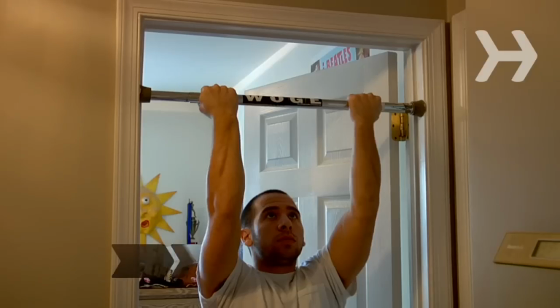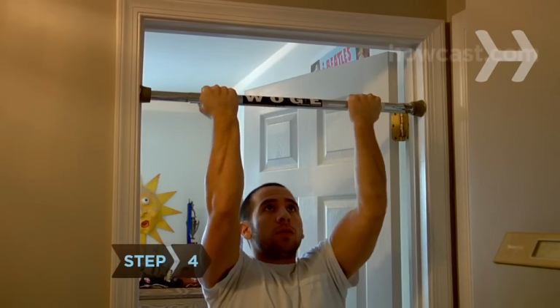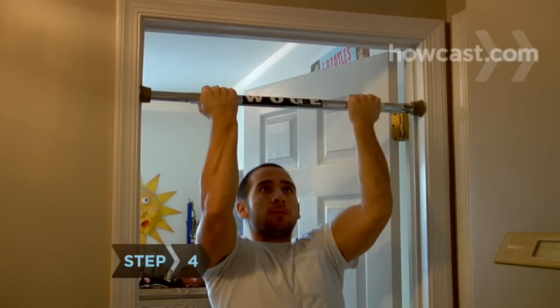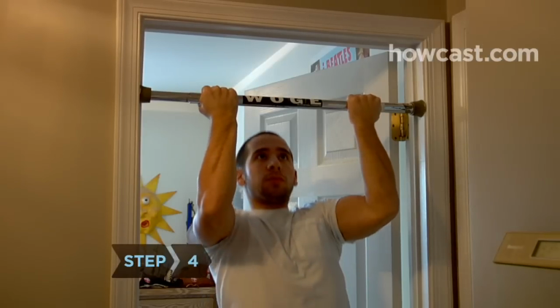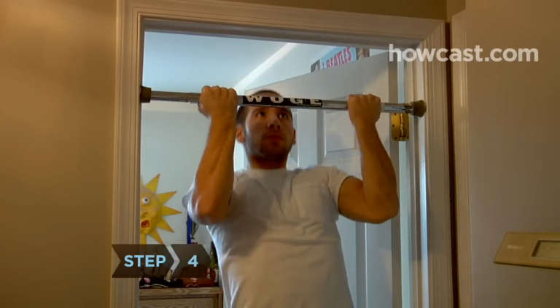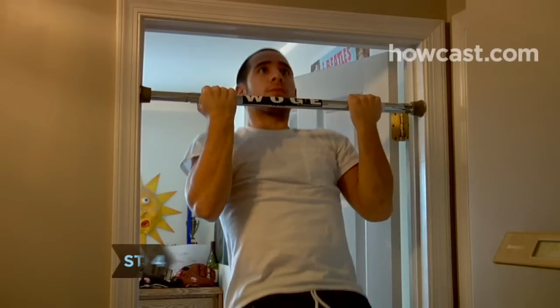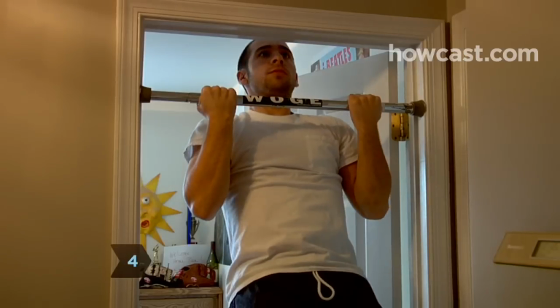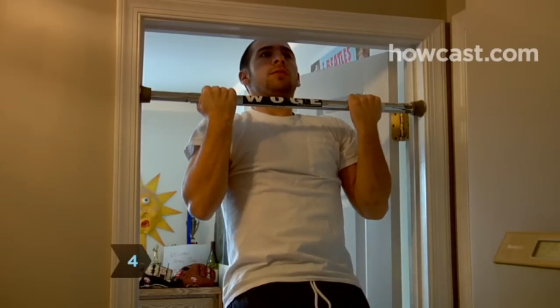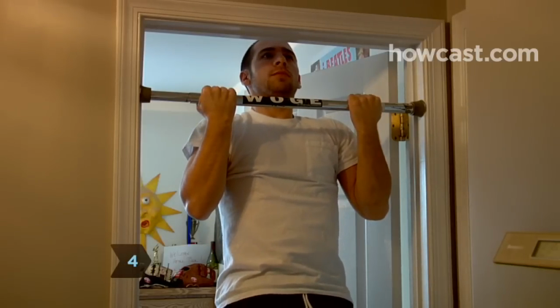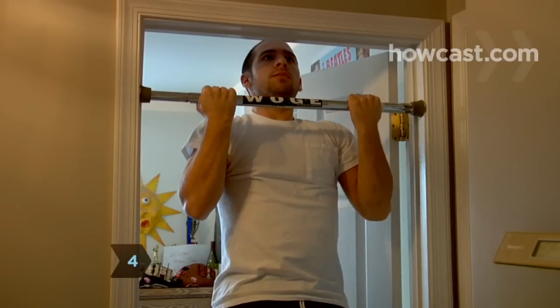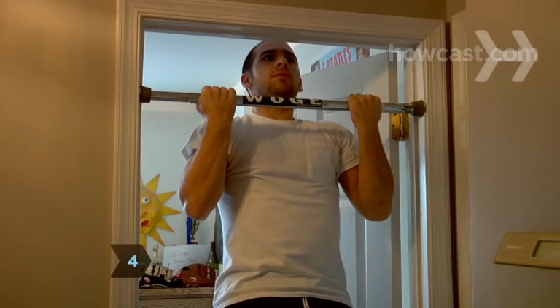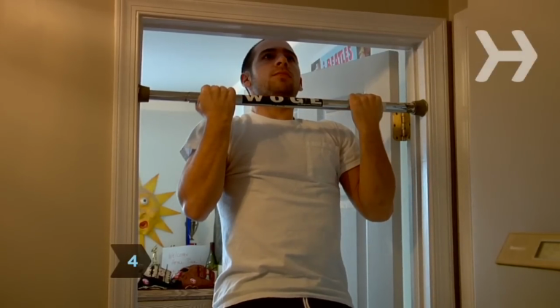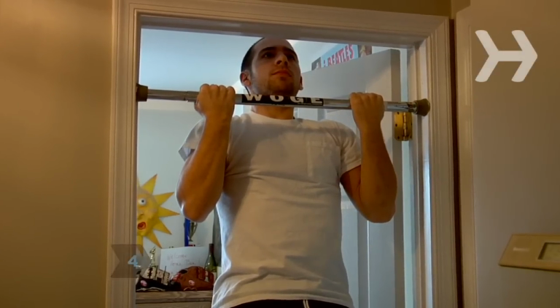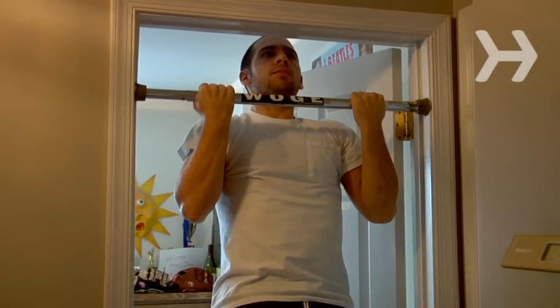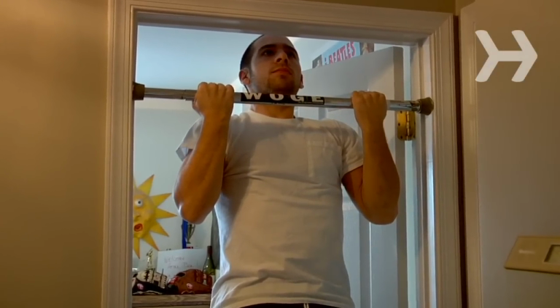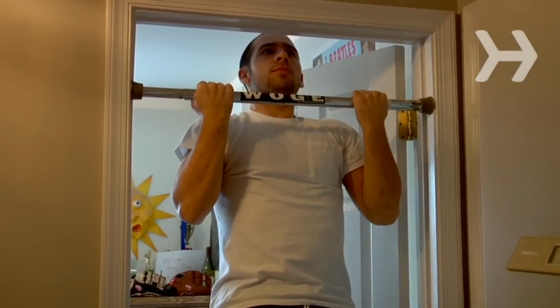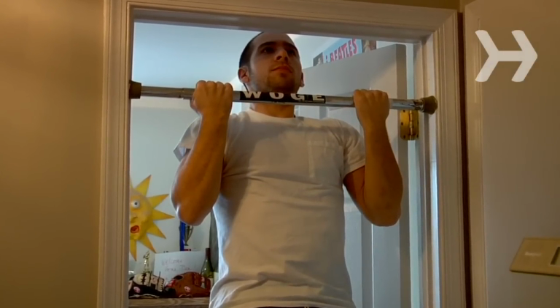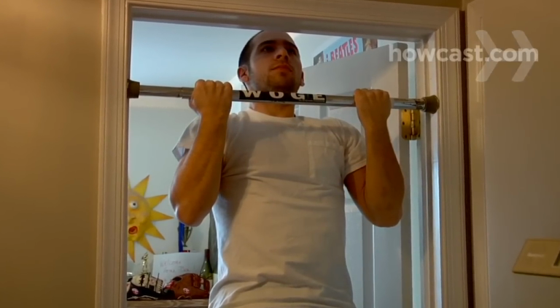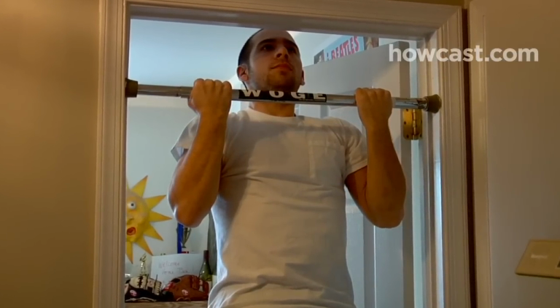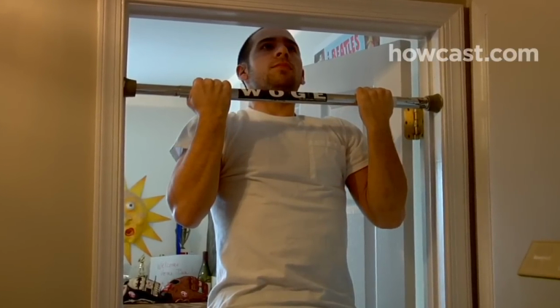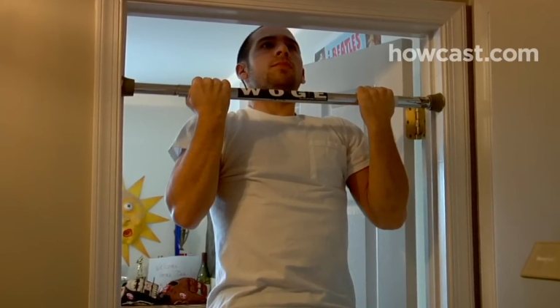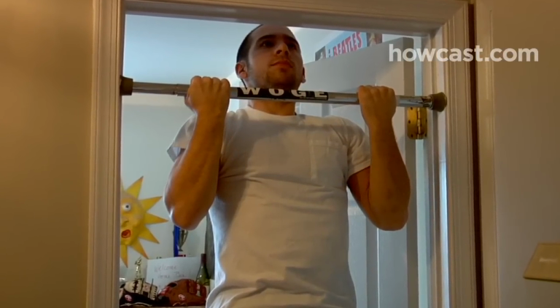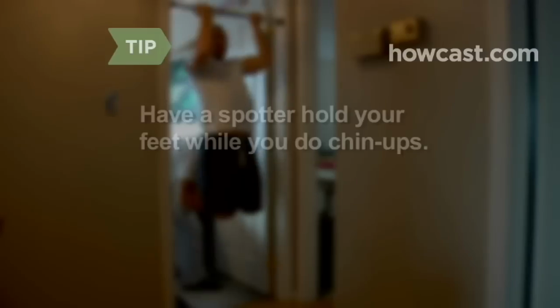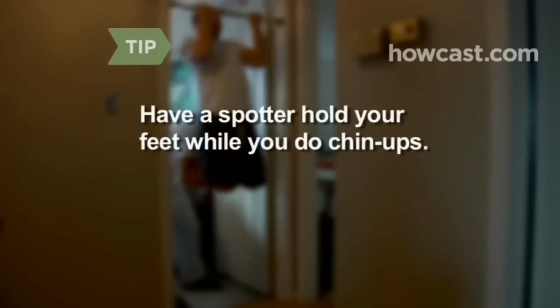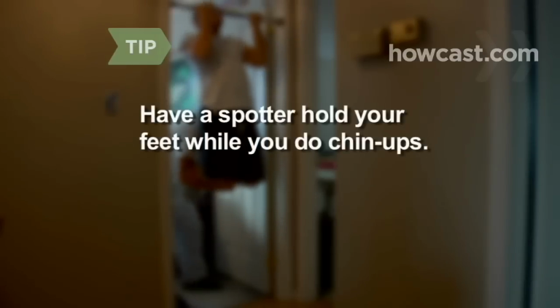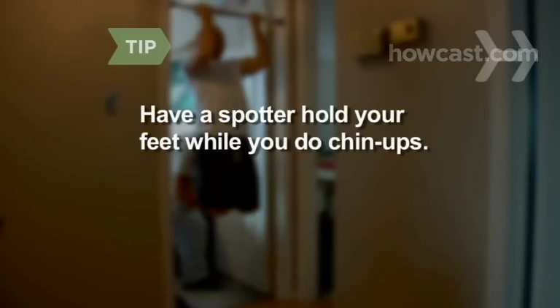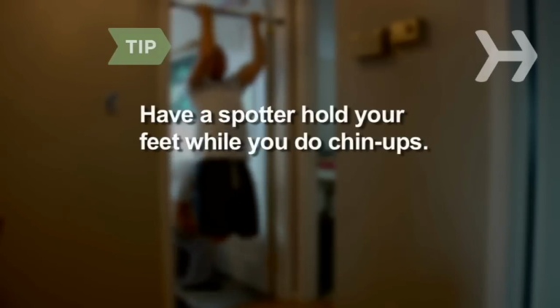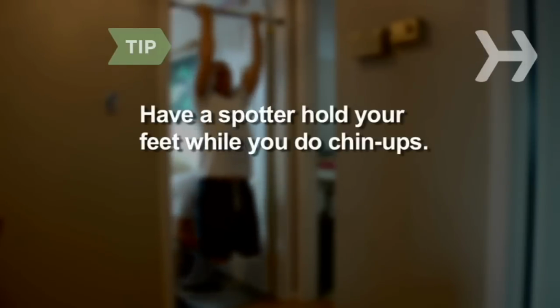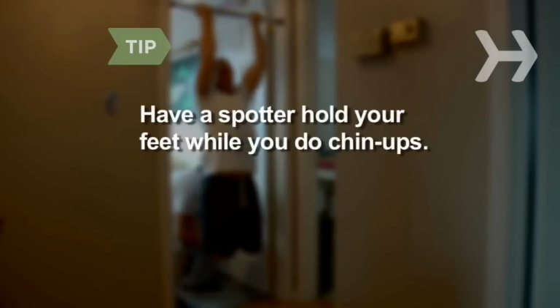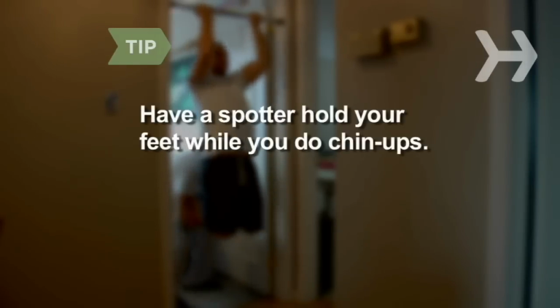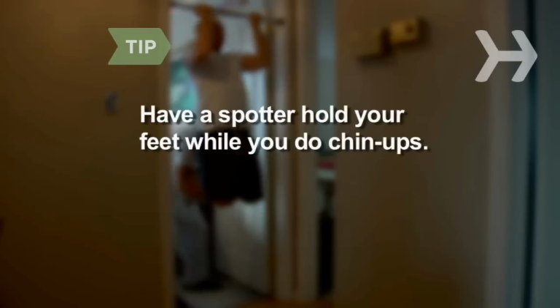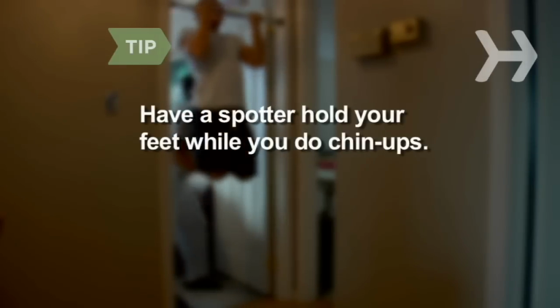Step 4. Relax your hips and legs and then, using your back, shoulders, and arms, pull yourself up until your chin rises above the bar. To make things easier, have a spotter hold your feet while you do your chin-ups.